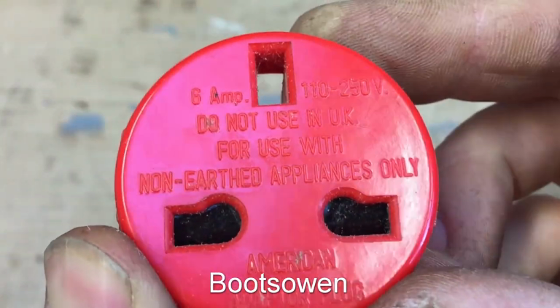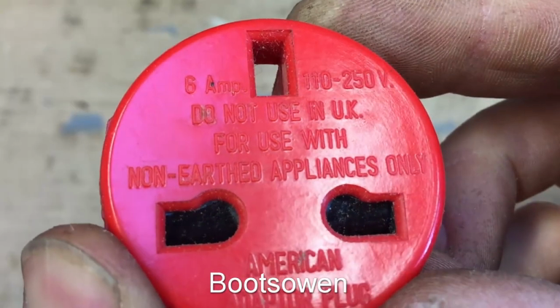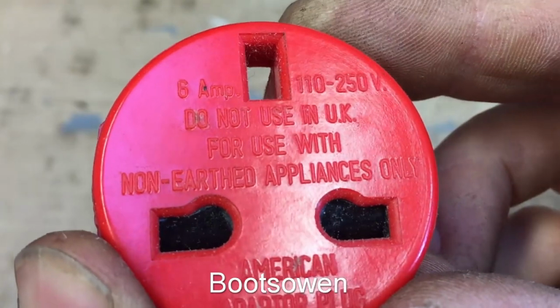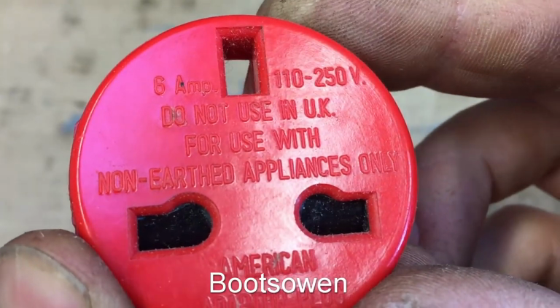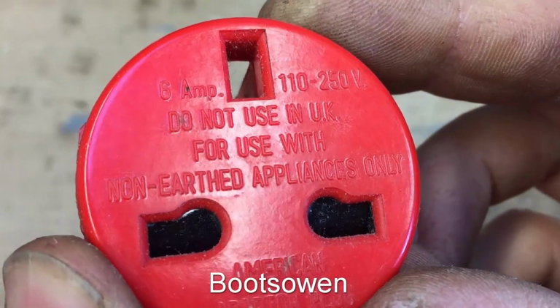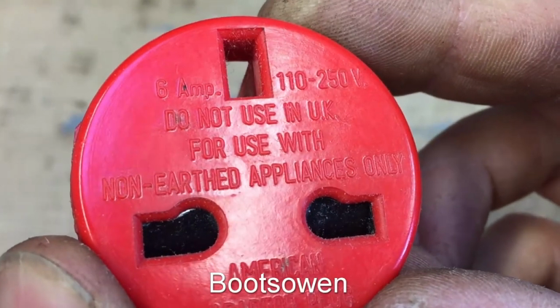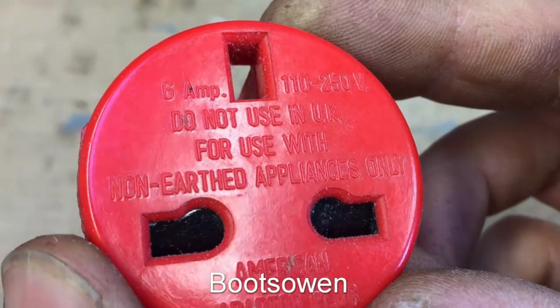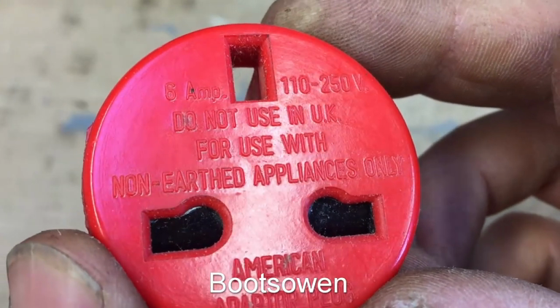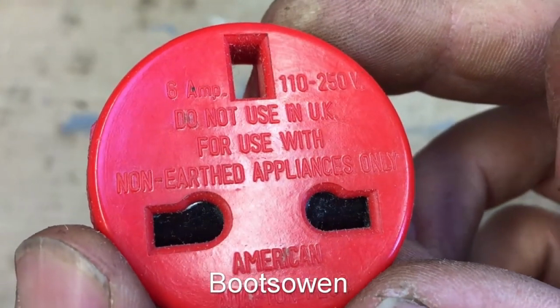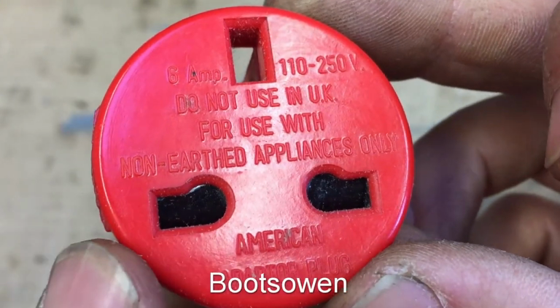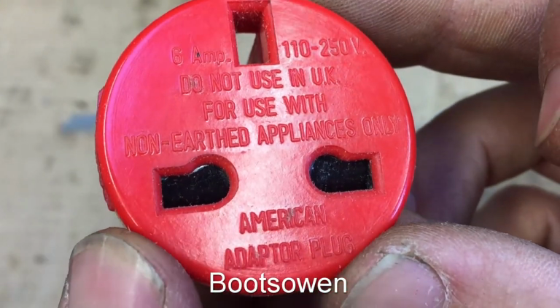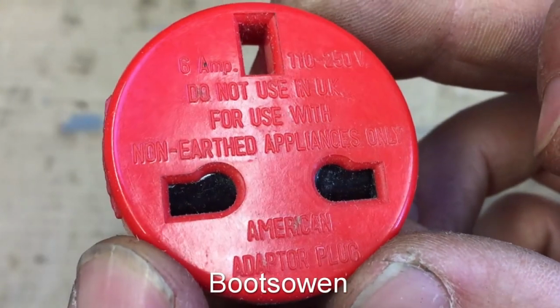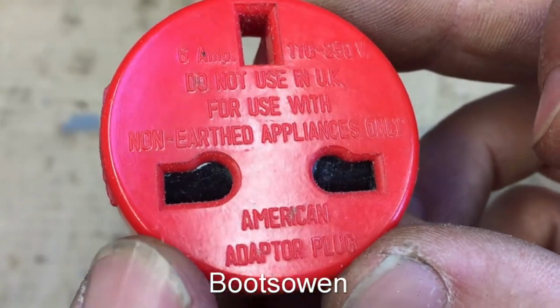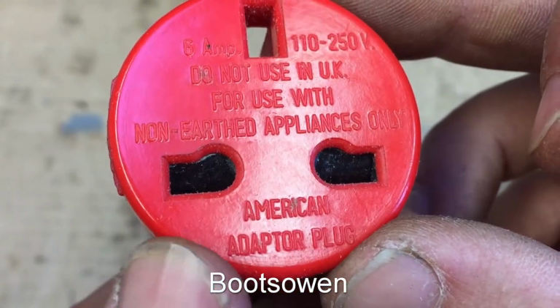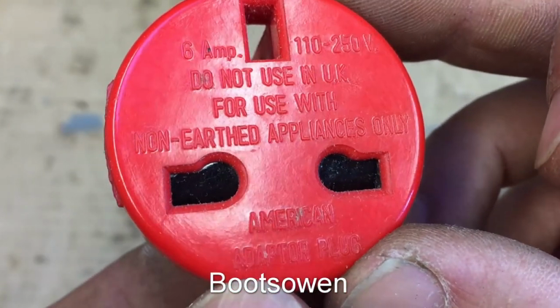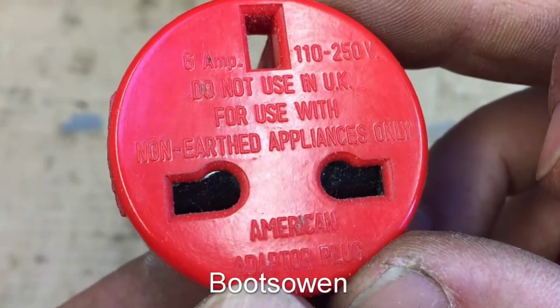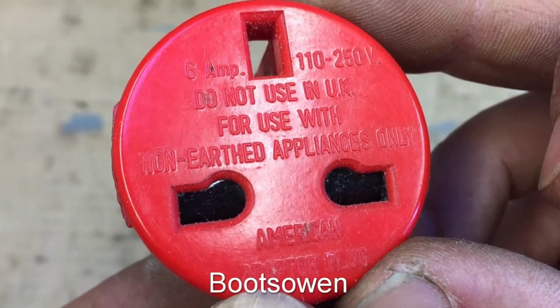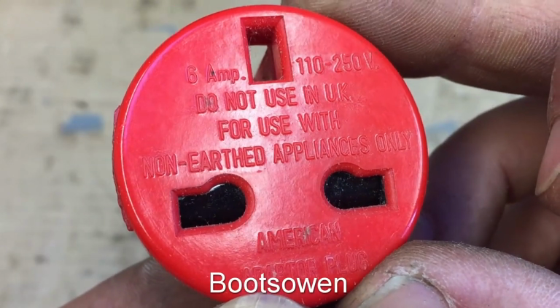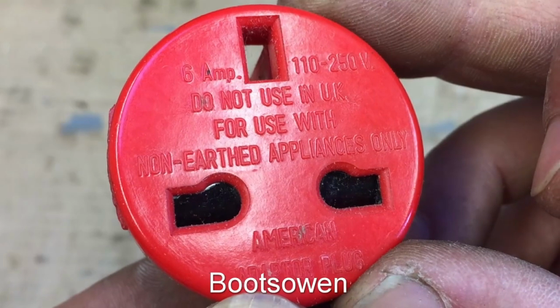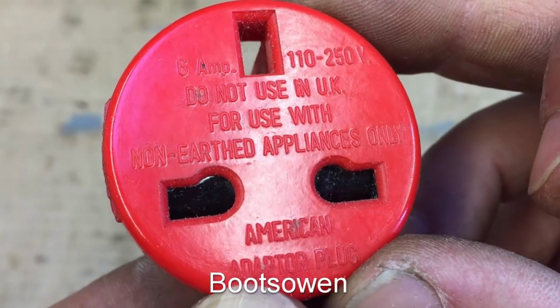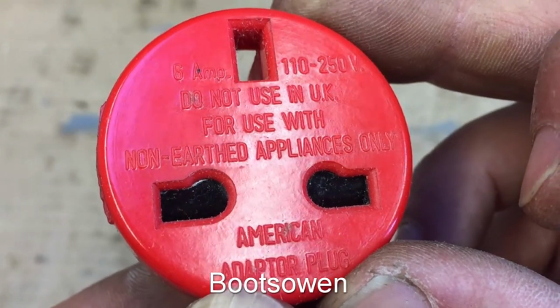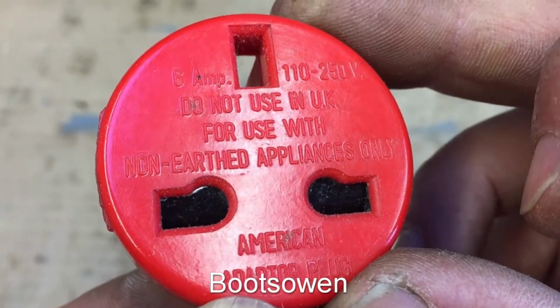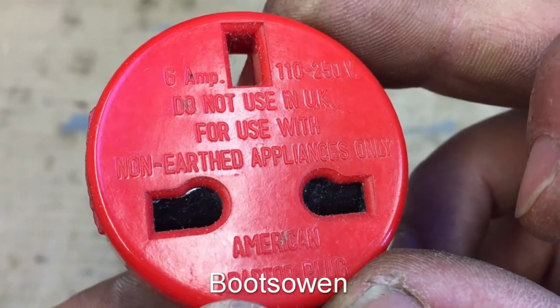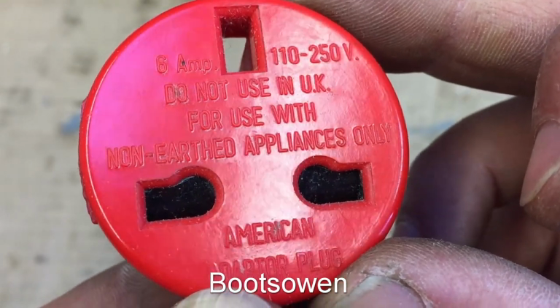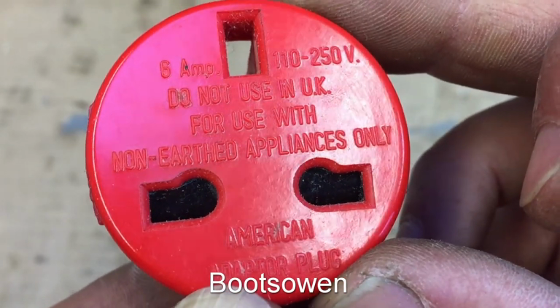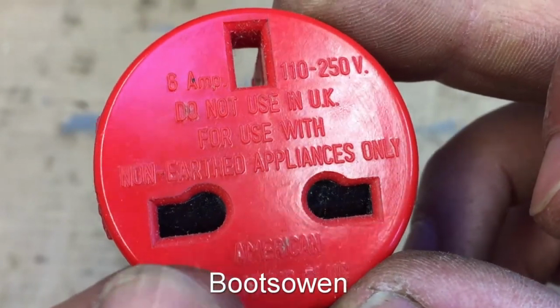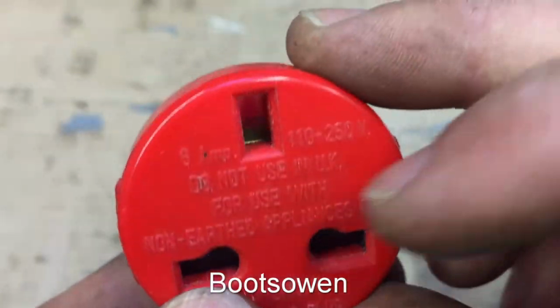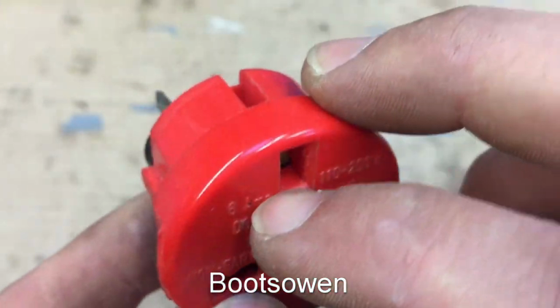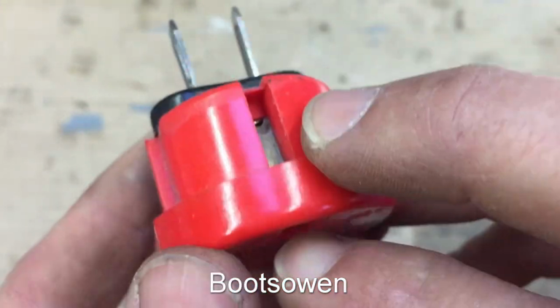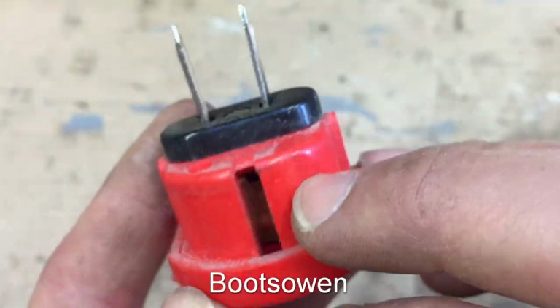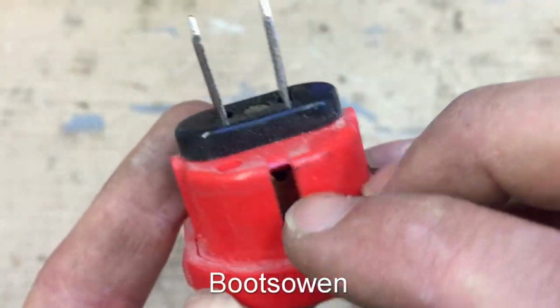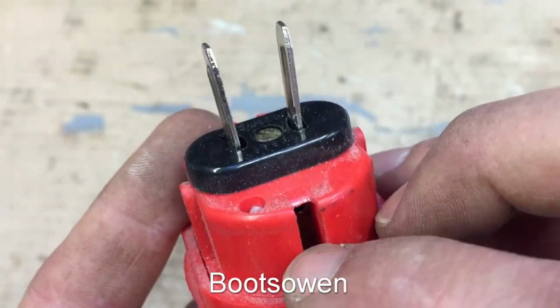It's a 6 amp, so relatively low wattage, American adapter plug. It says: do not use in the UK, for use with non-earth appliances only — so the earth pin is just a dummy here.